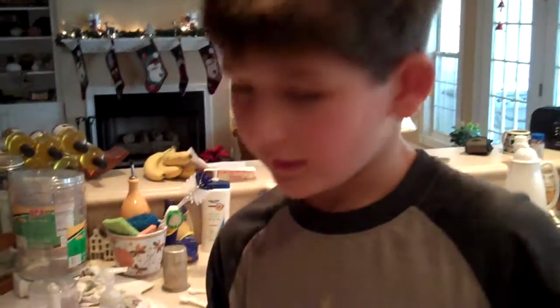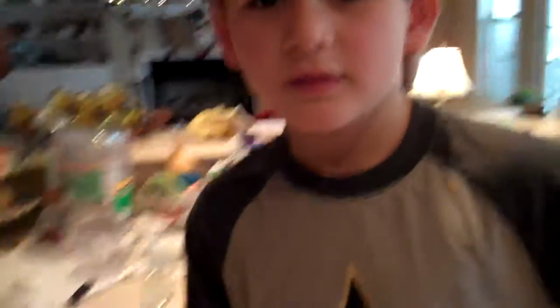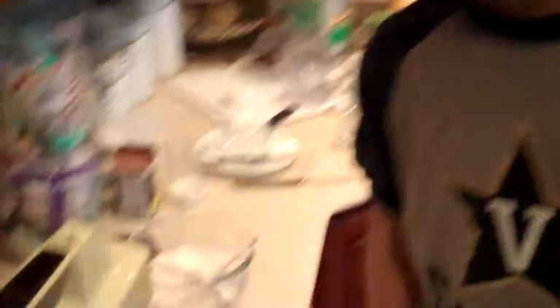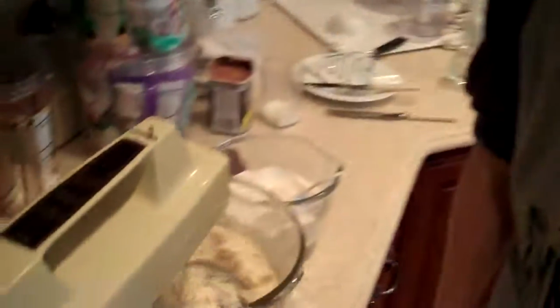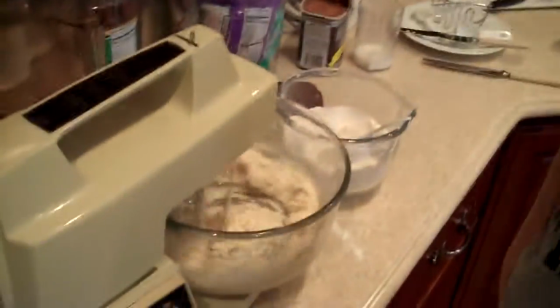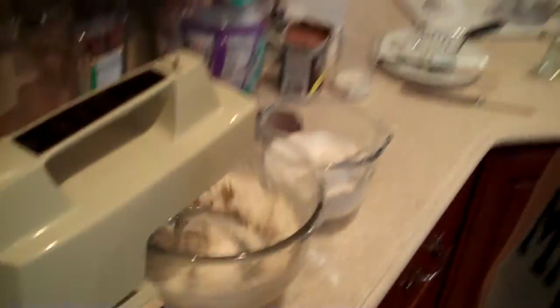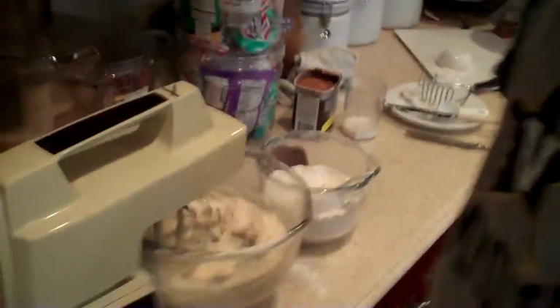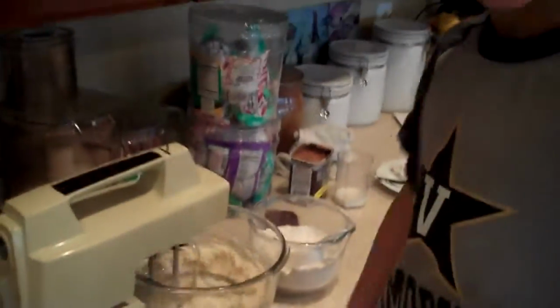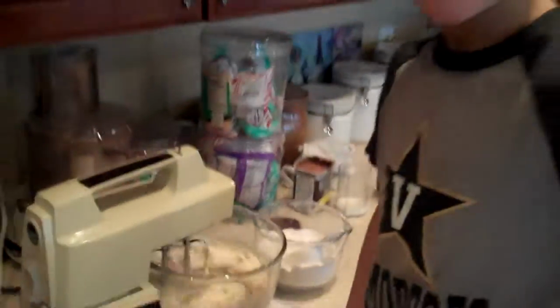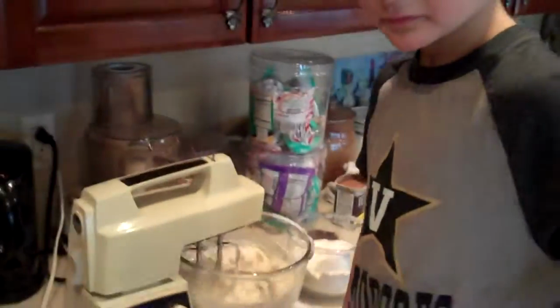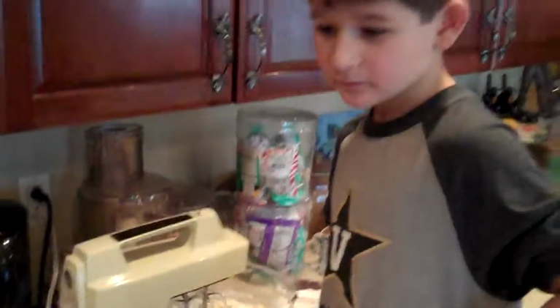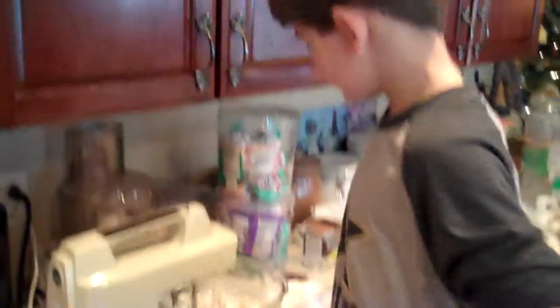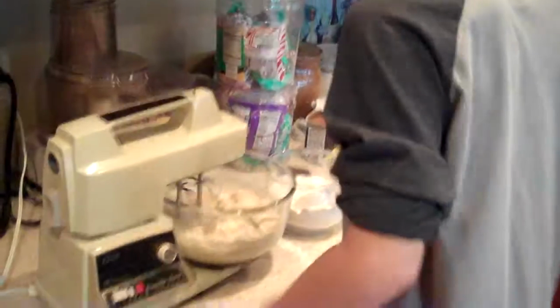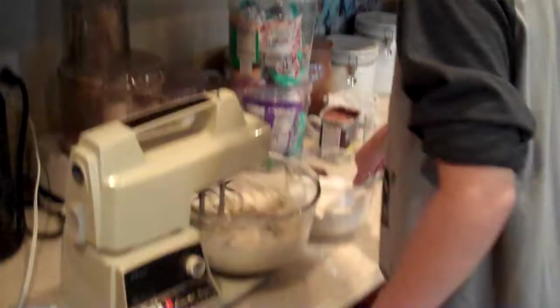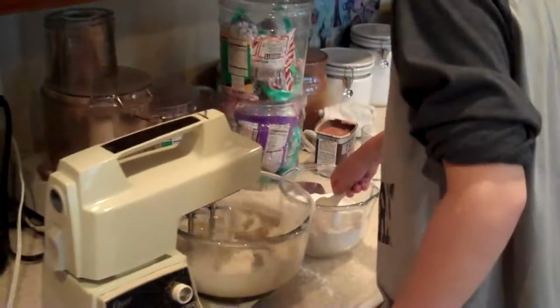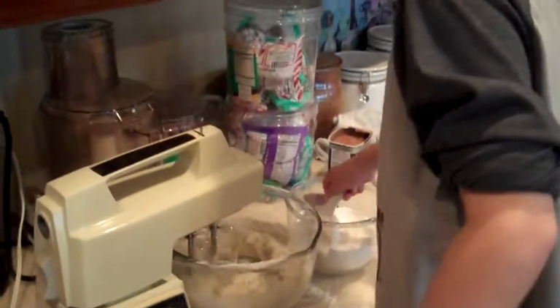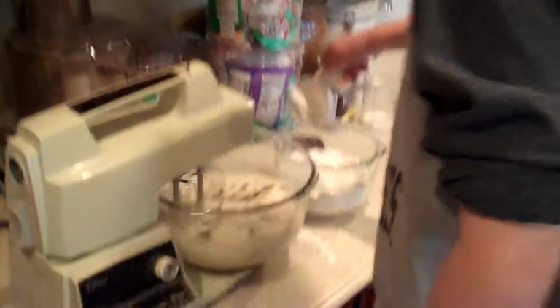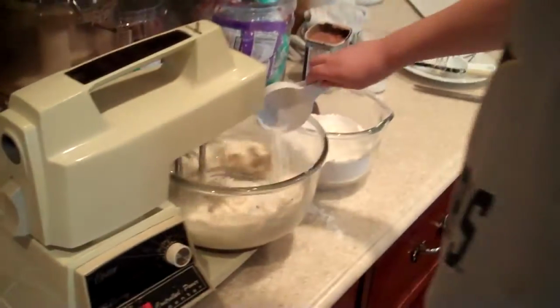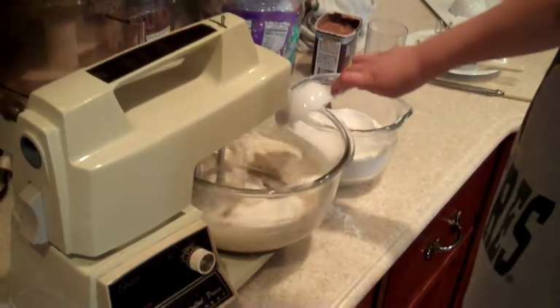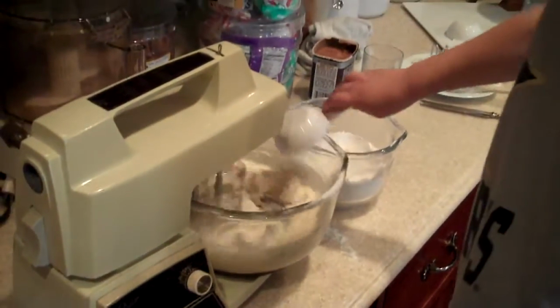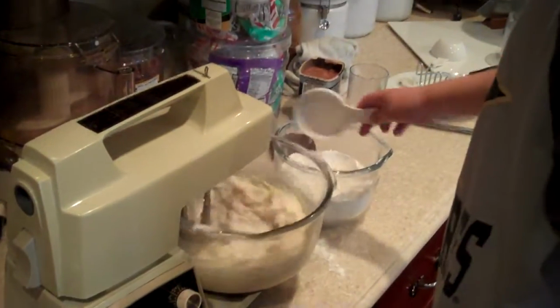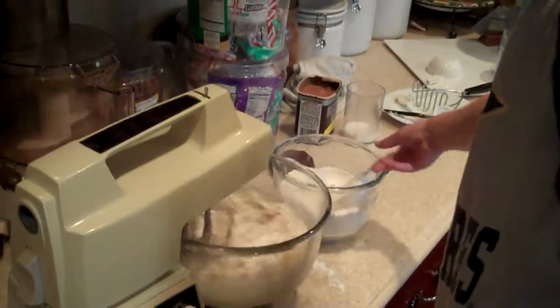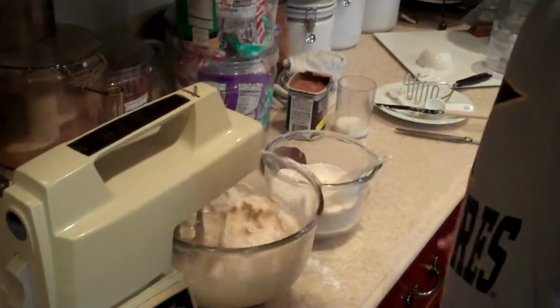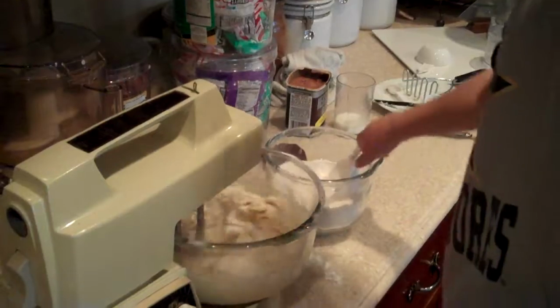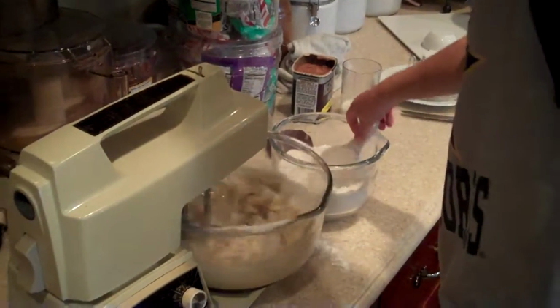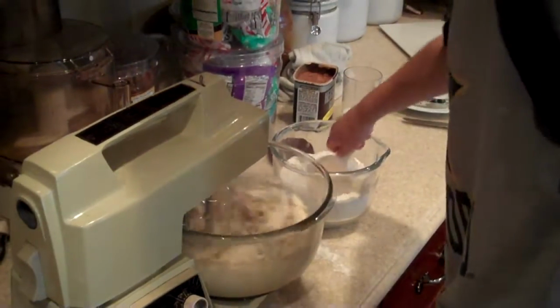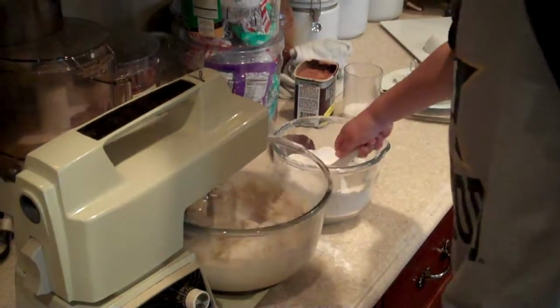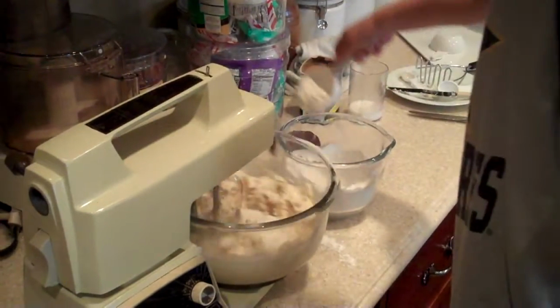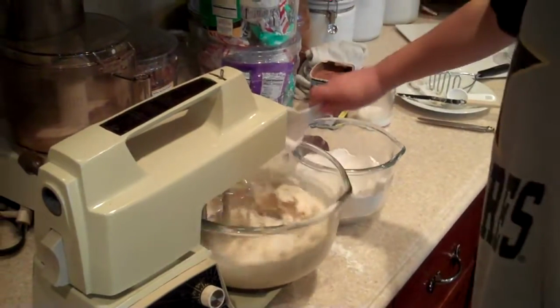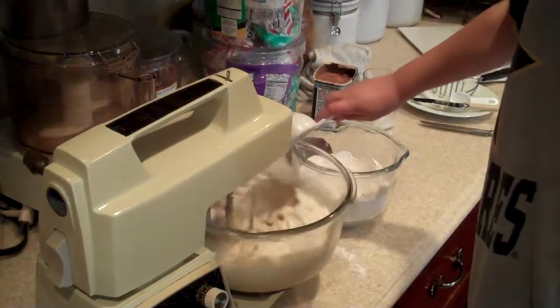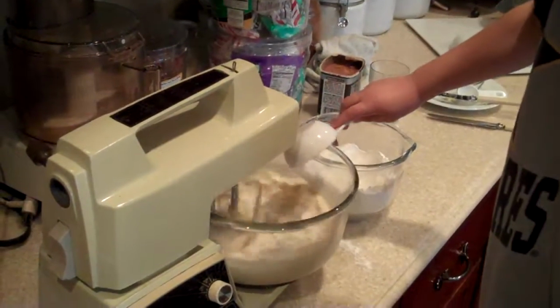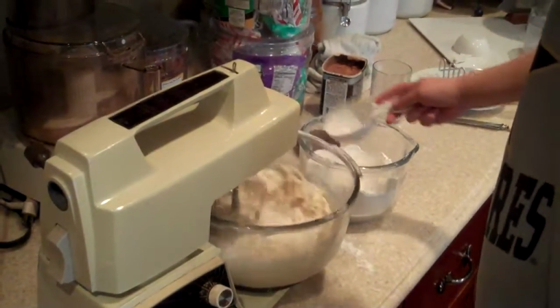Okay, and so how's the mix going? Fantastic. Do you want to put in some more dry stuff please? Yes. I'll give you another half a scoop. That's right, you can go another half. Okay, thanks.